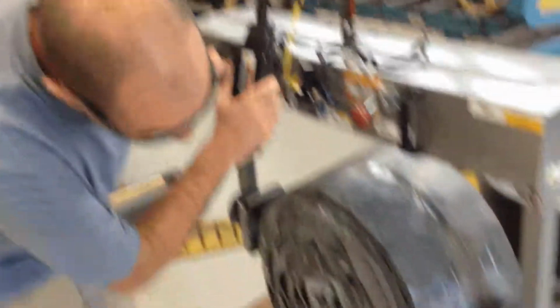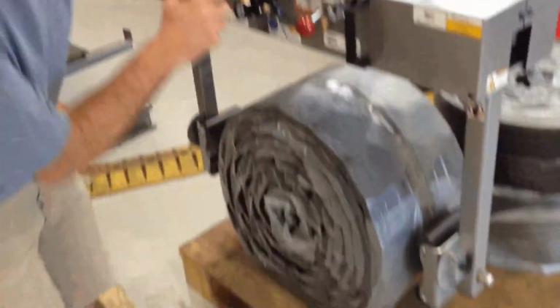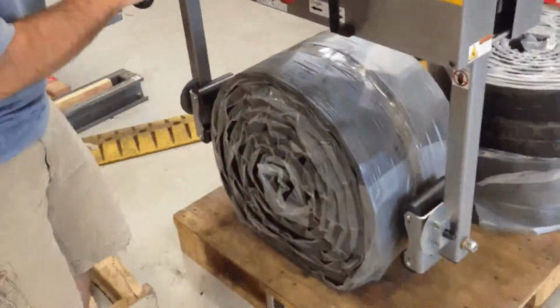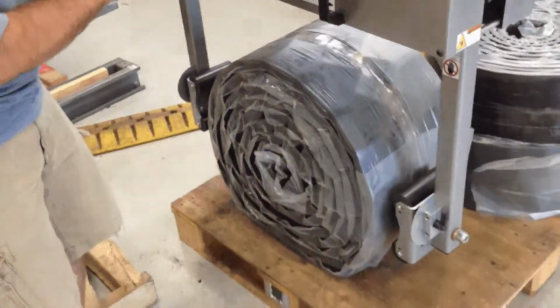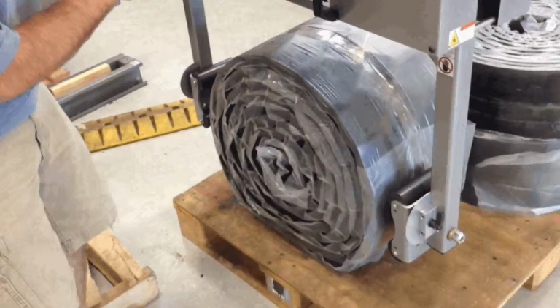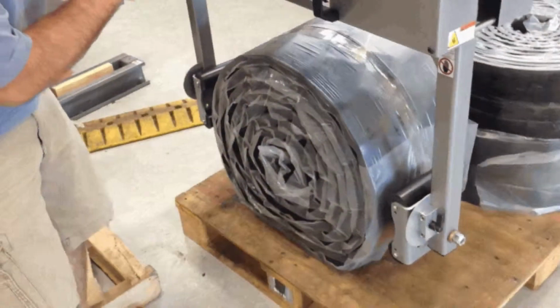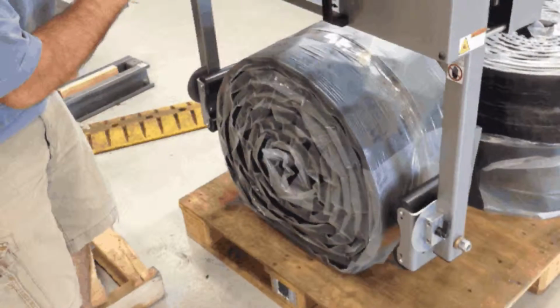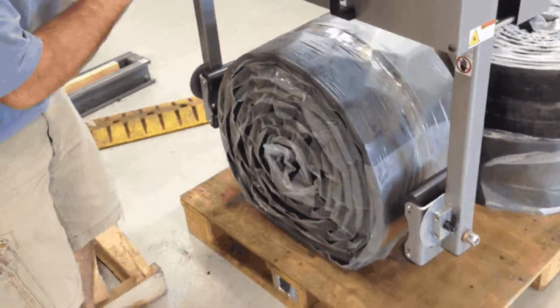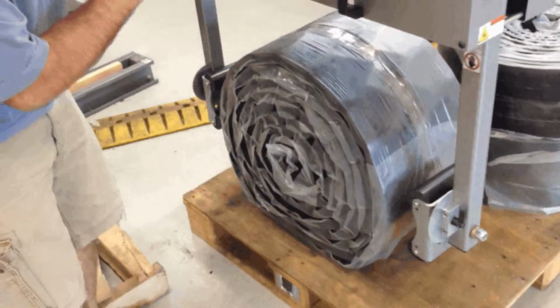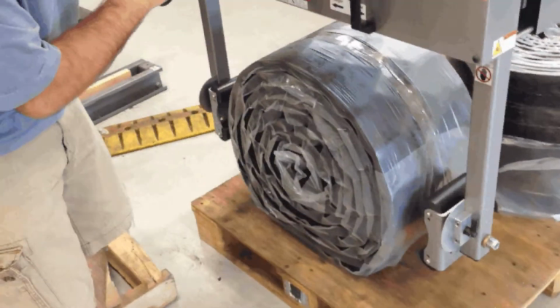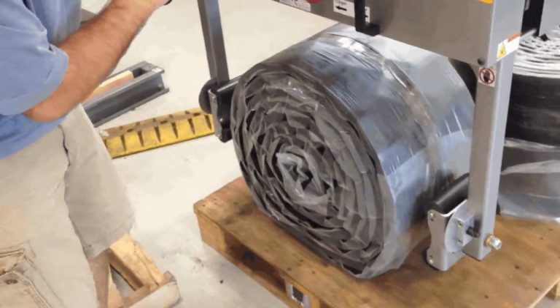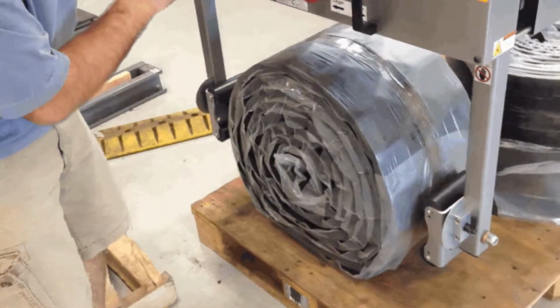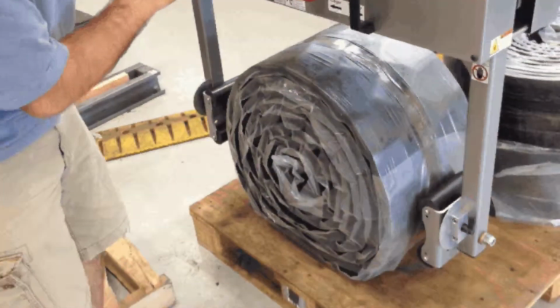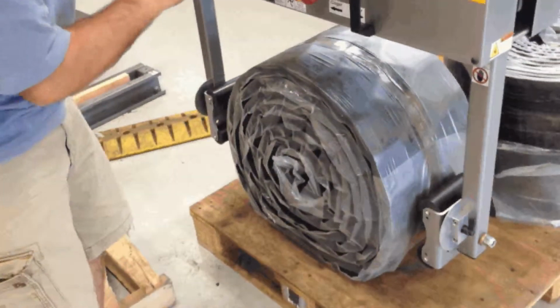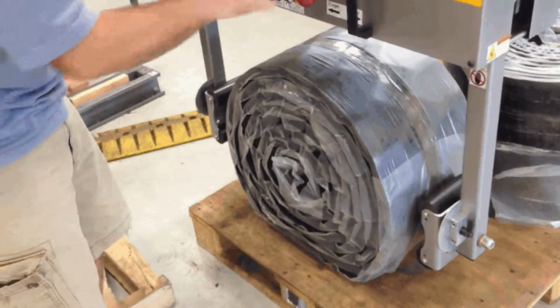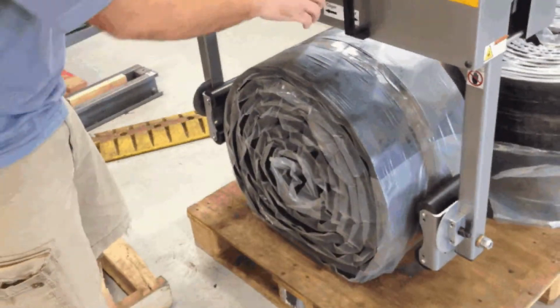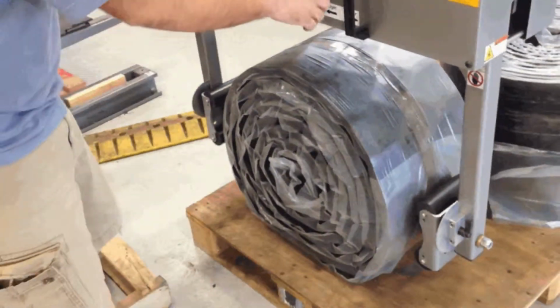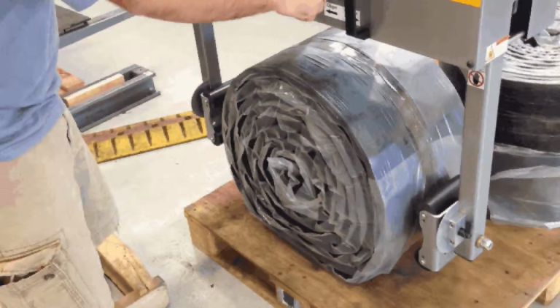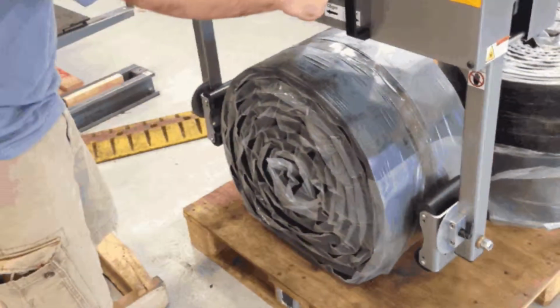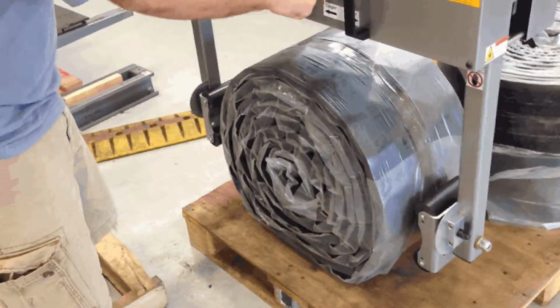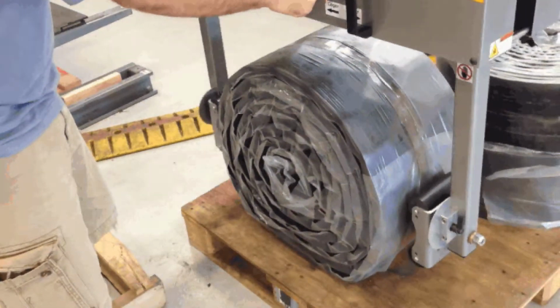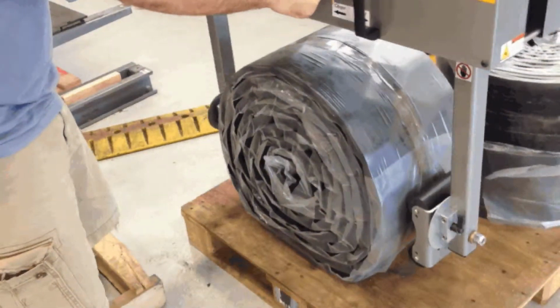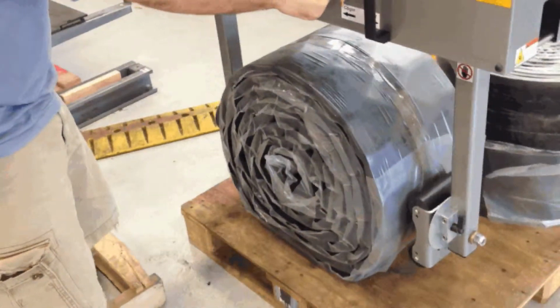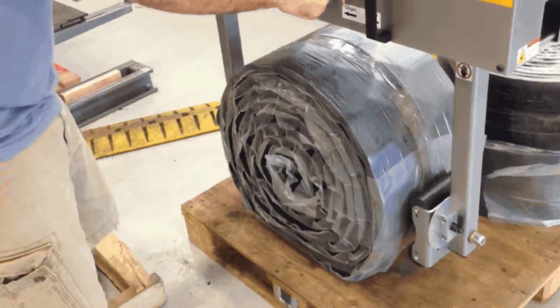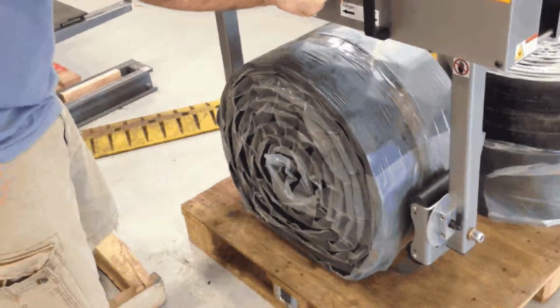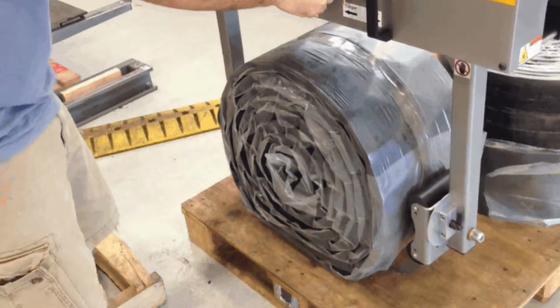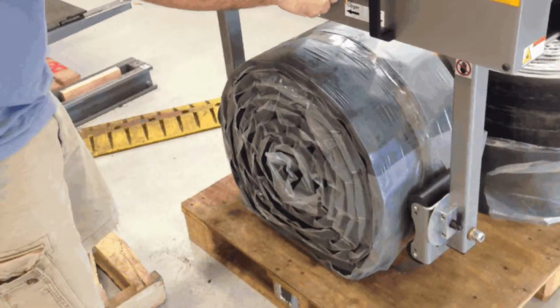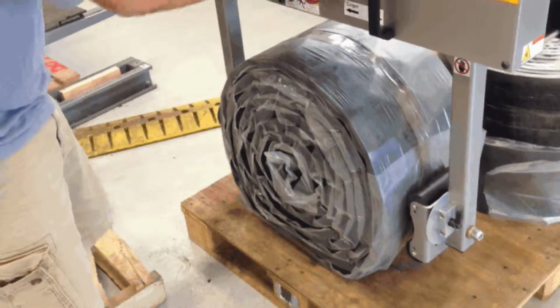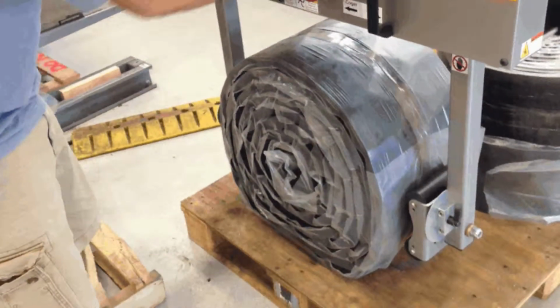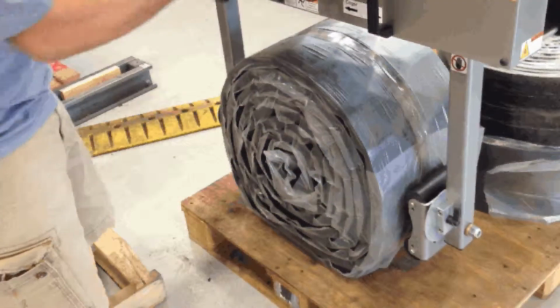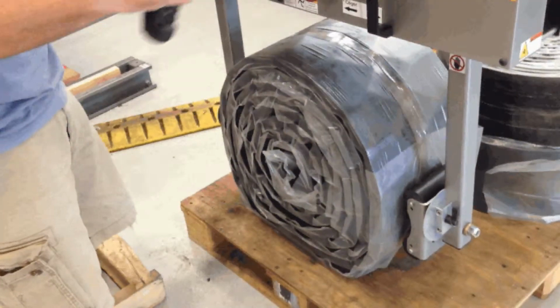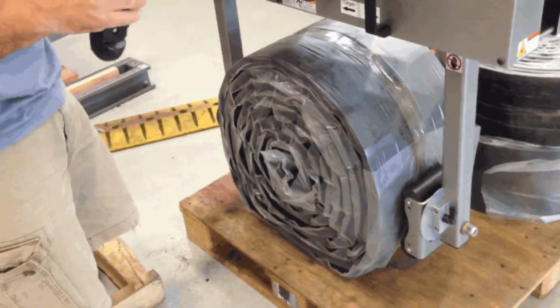So I'll go a little bit below center, and when I think I'm just about right, I'll throw my clamp lever. Clamp on the load.